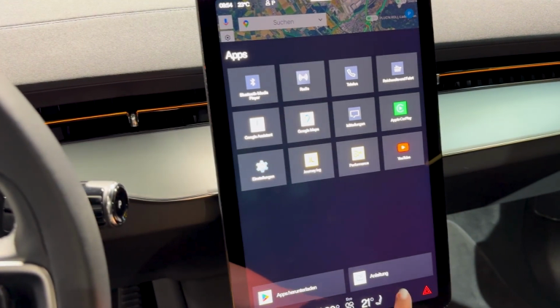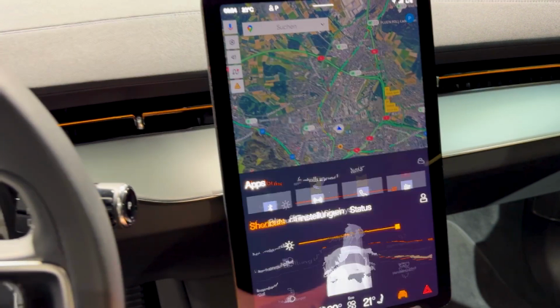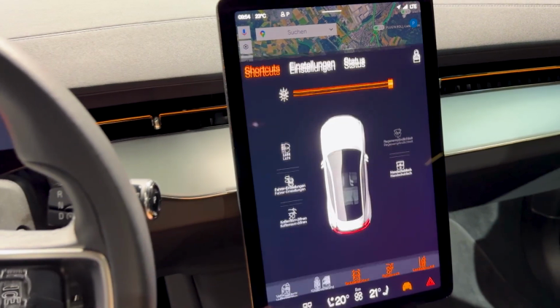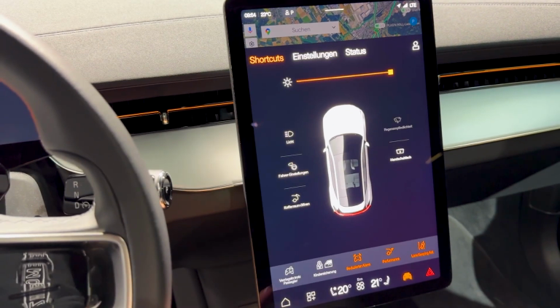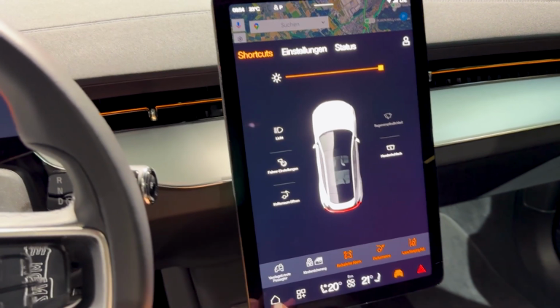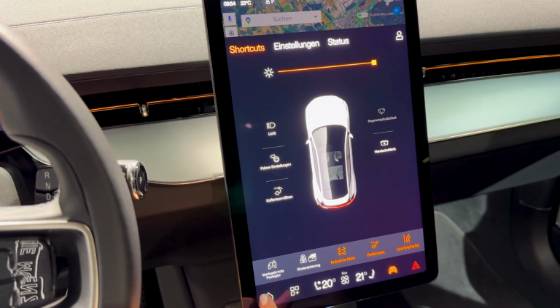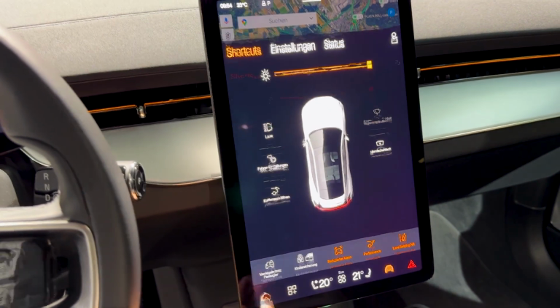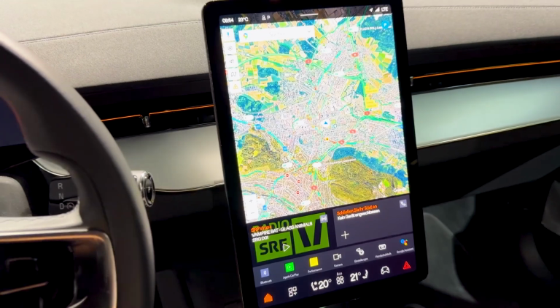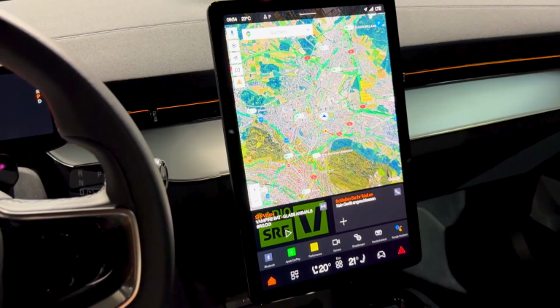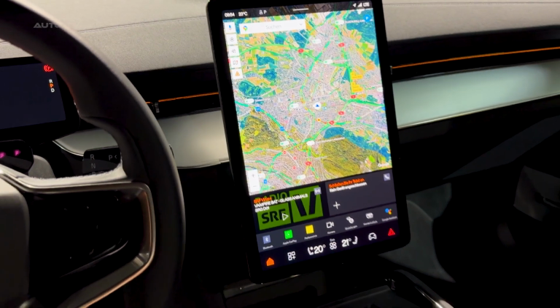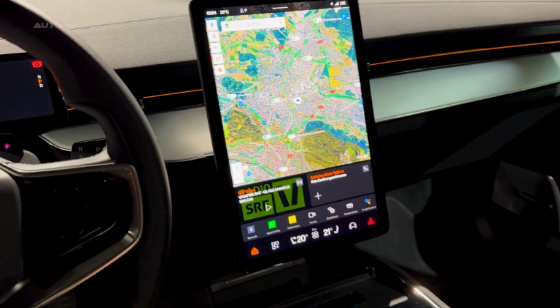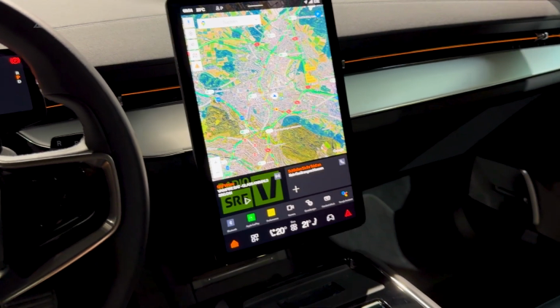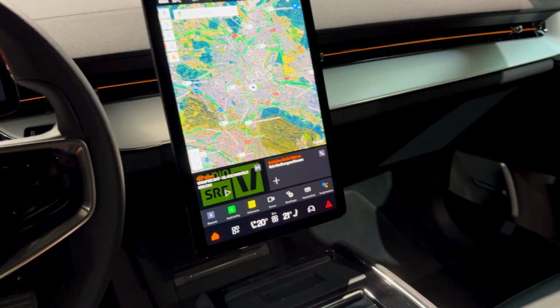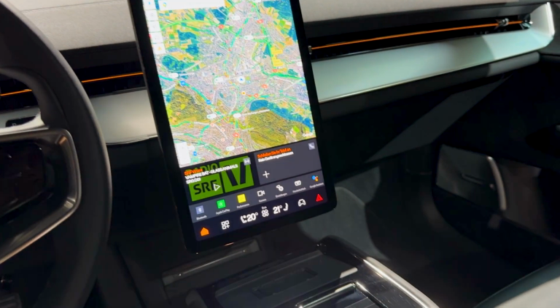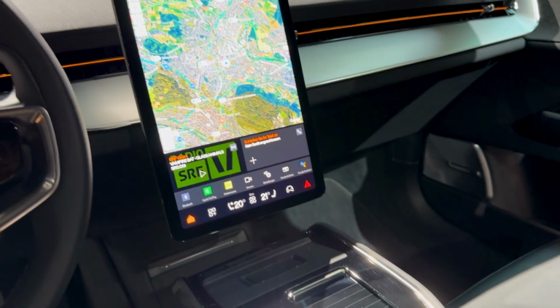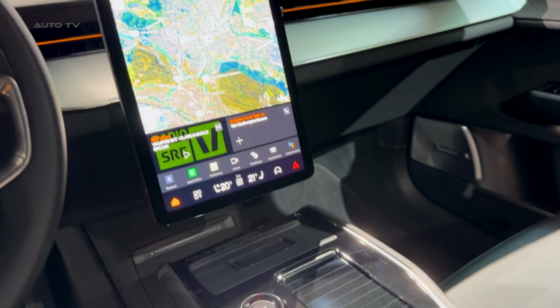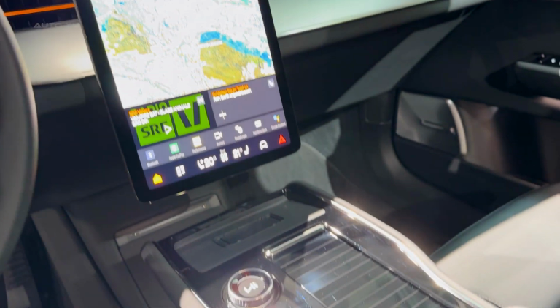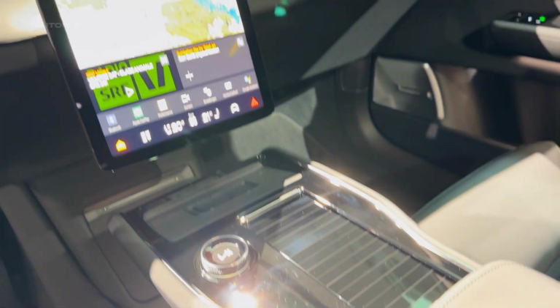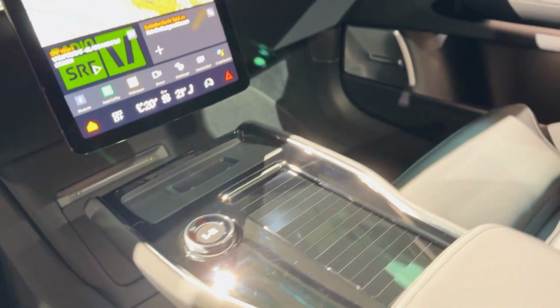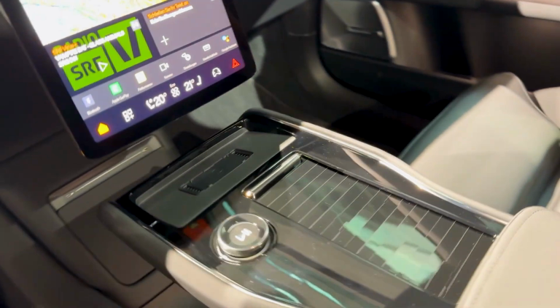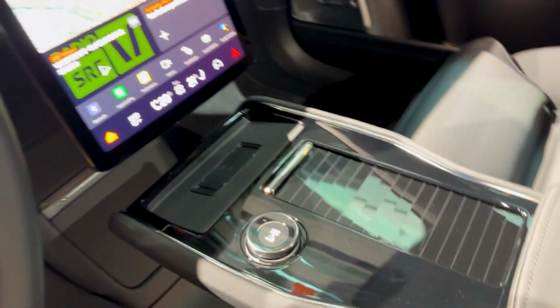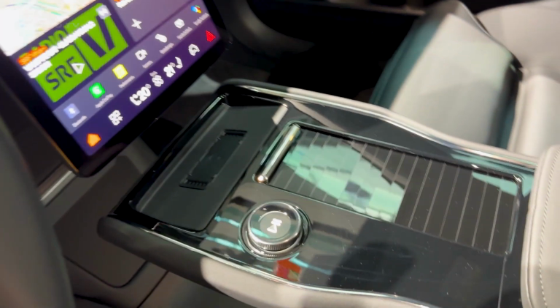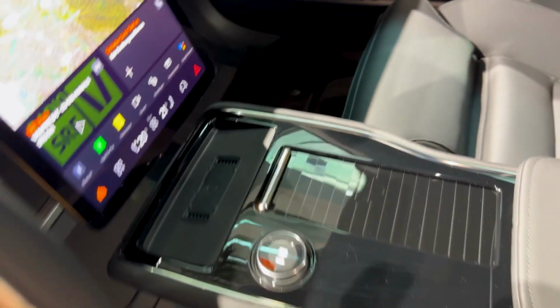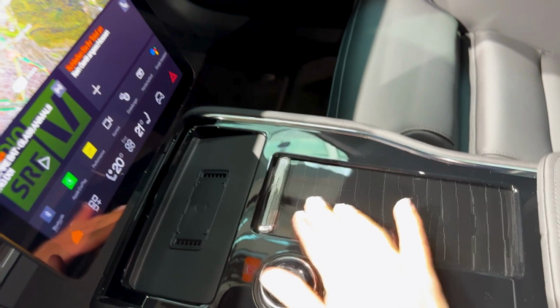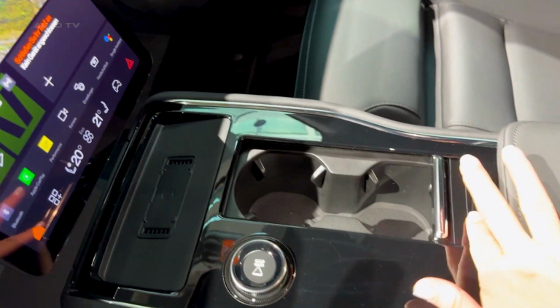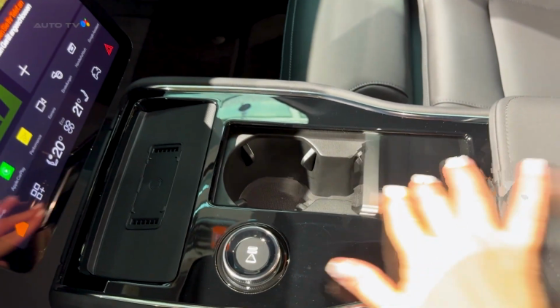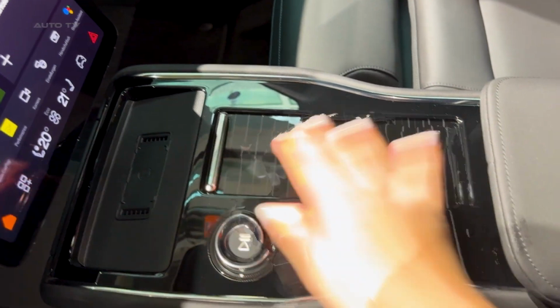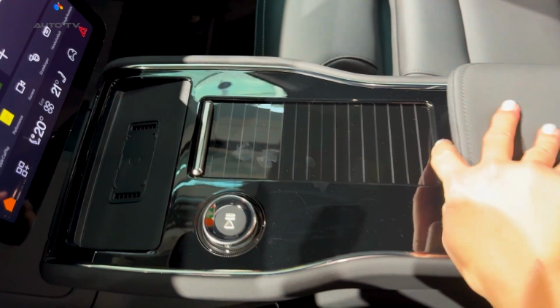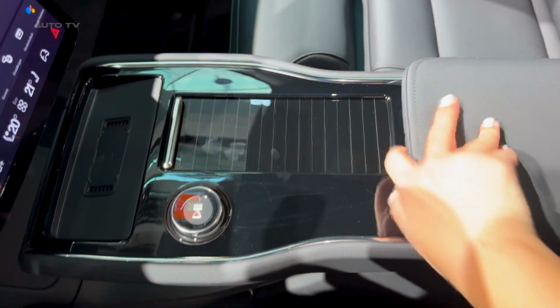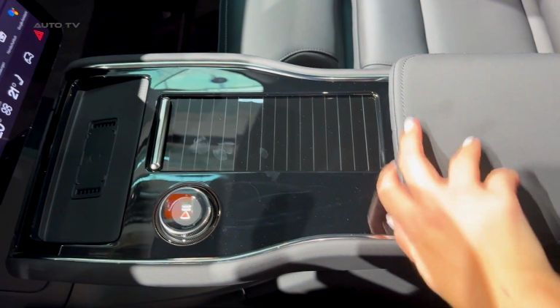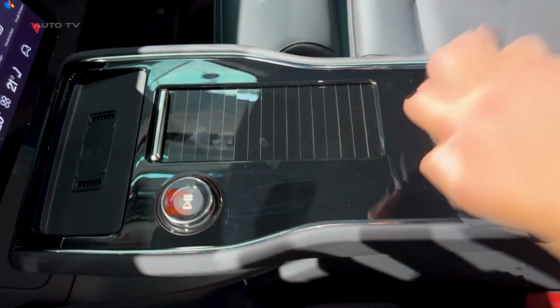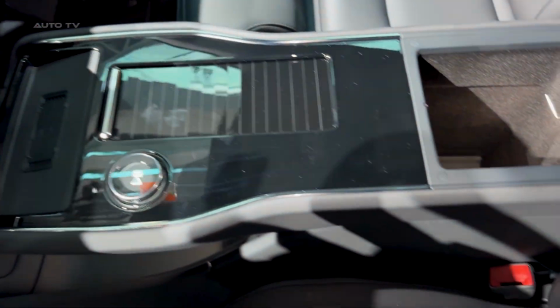The chassis got updated anti-roll bars and new steering software — sharper, more direct, more engaging than before. This isn't just a comfortable electric family hauler anymore. It drives like something from a performance brand. Because it is.